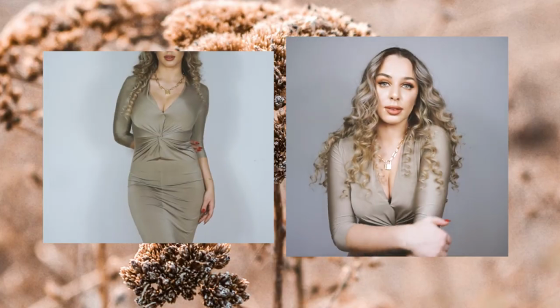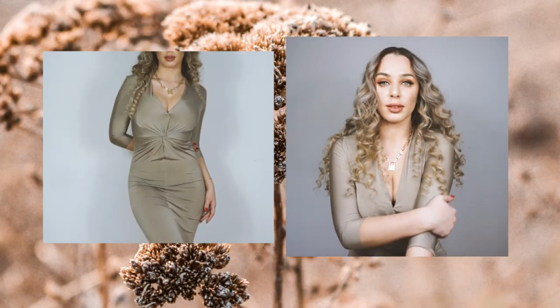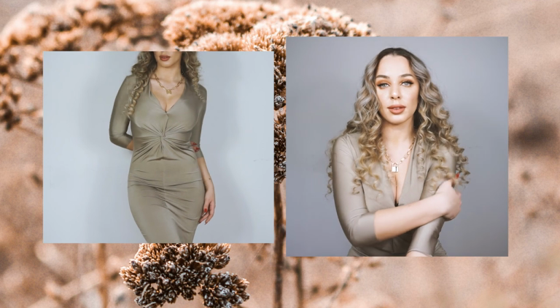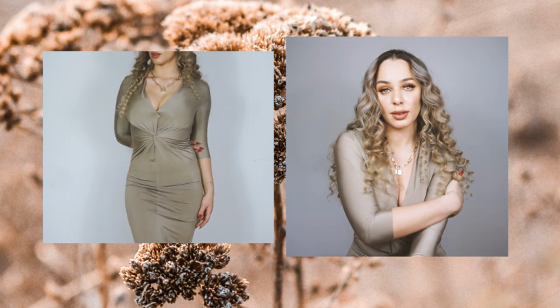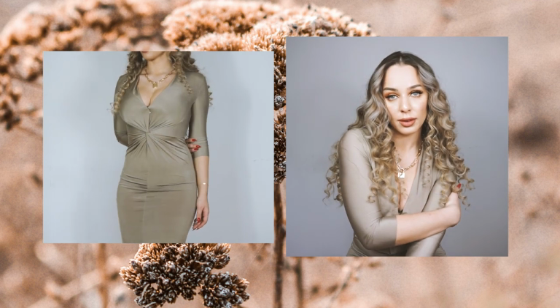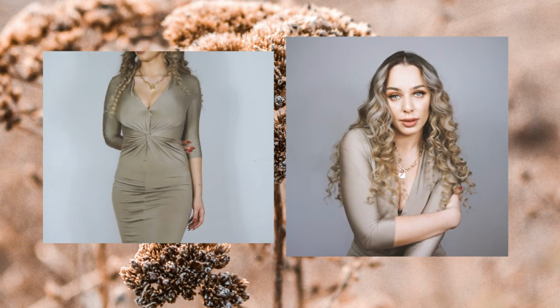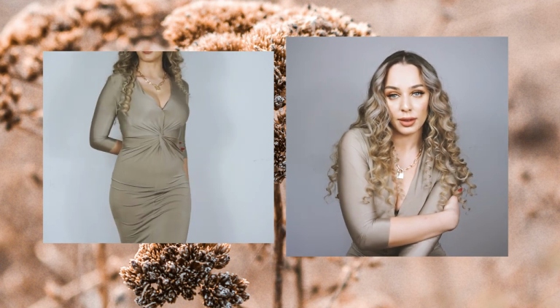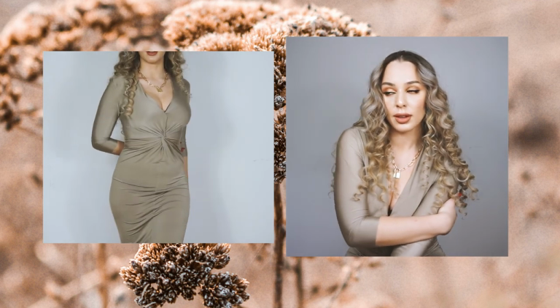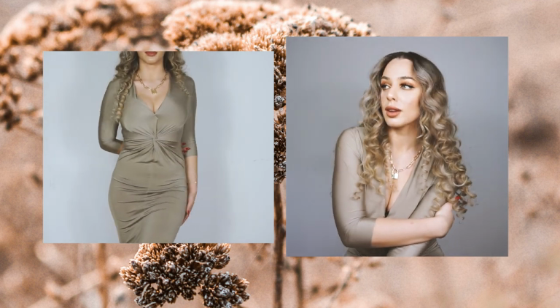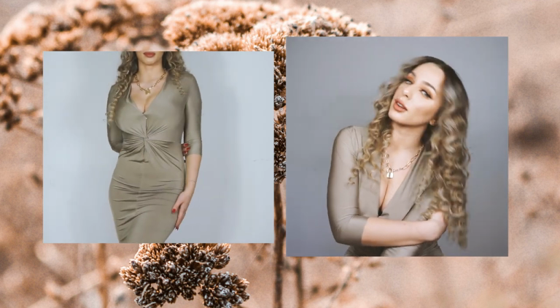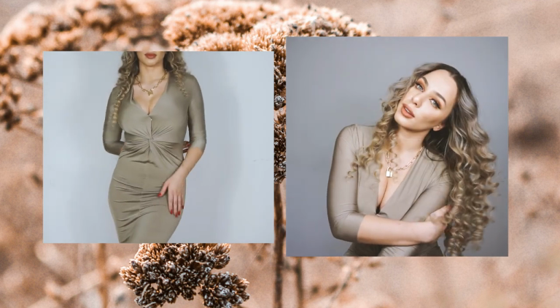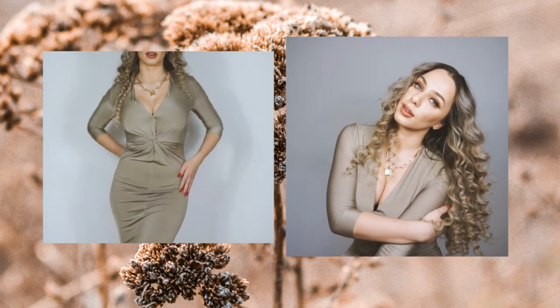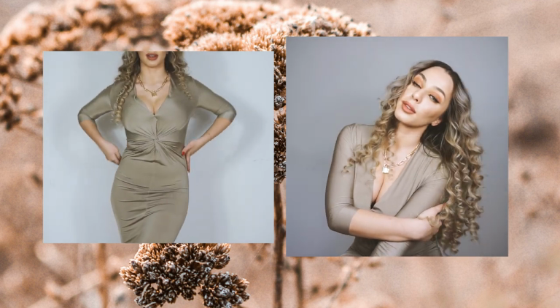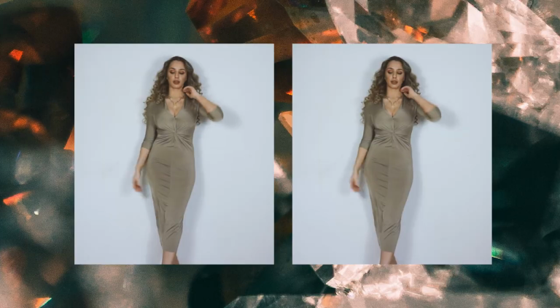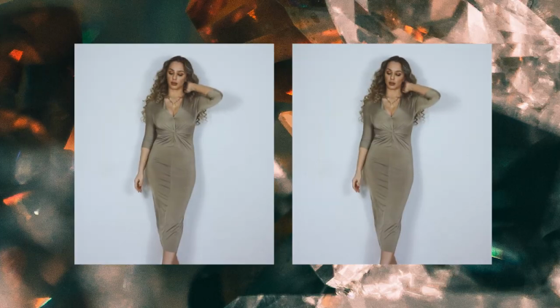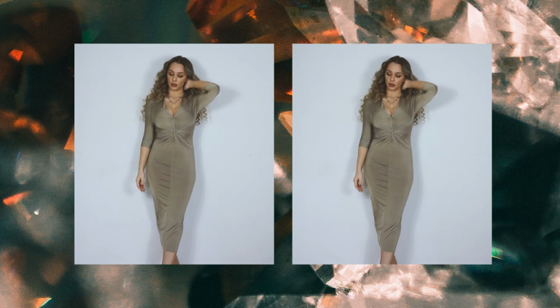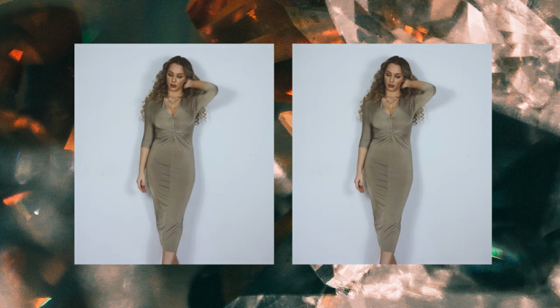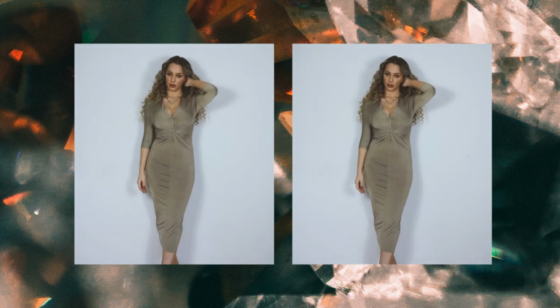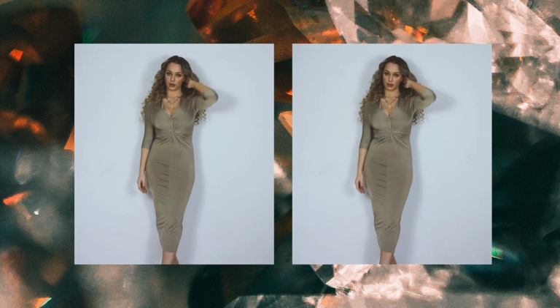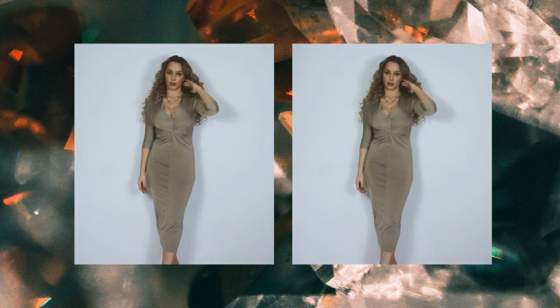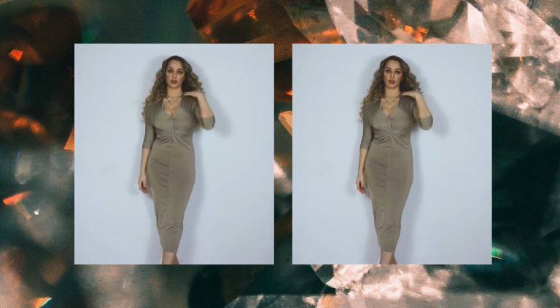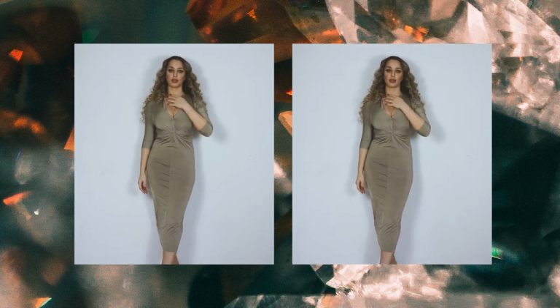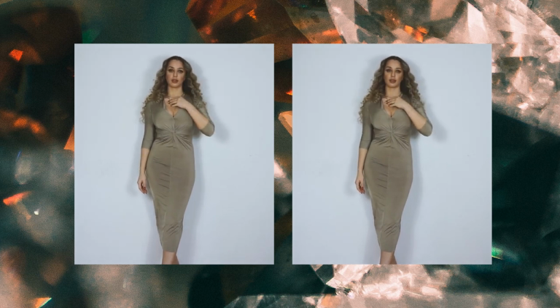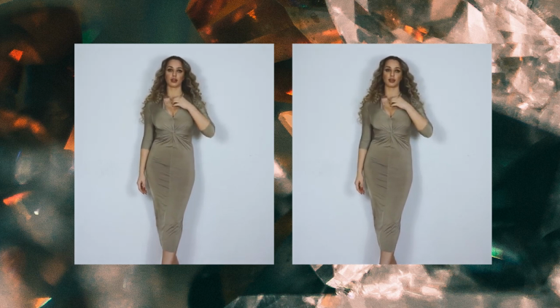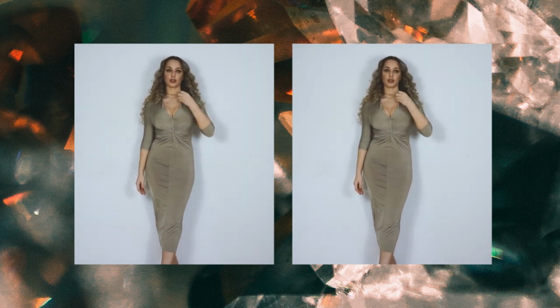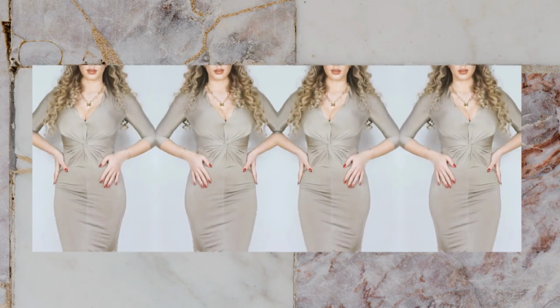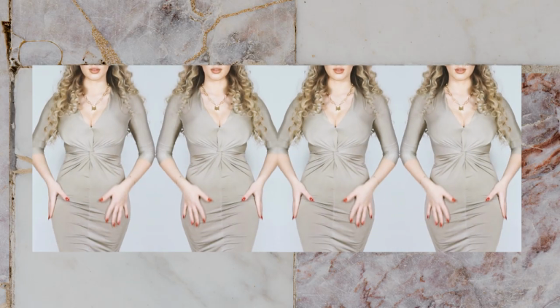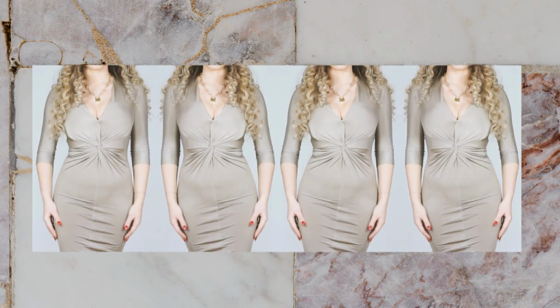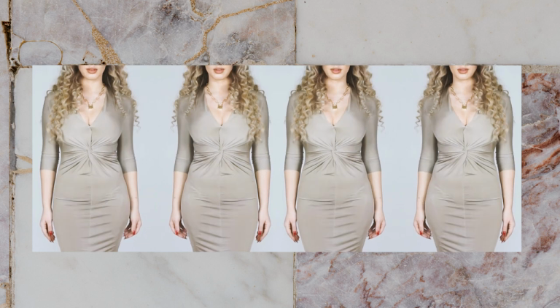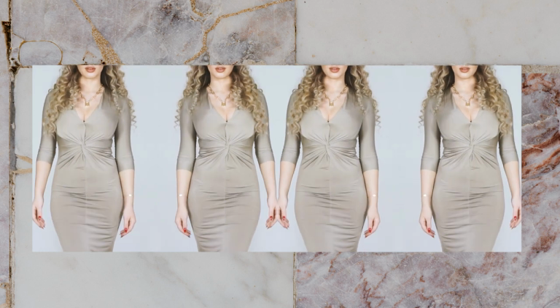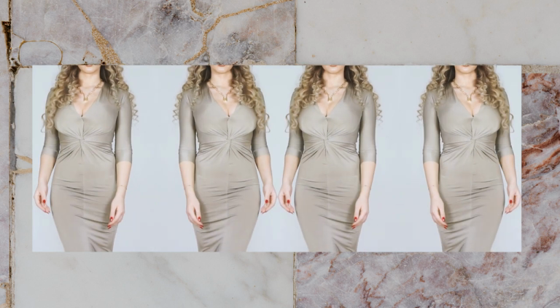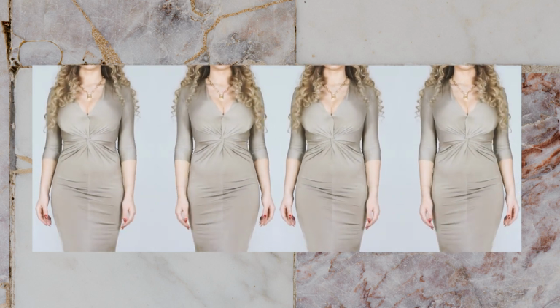Hello creative people and welcome back to my channel. Today I will be showing you how to create a front twist dress. This does look a little bit complicated but it's really not. I really hope you enjoy this tutorial and let's get started!